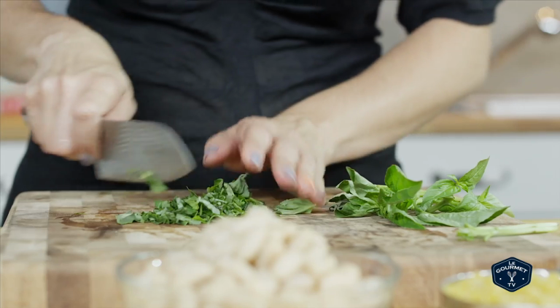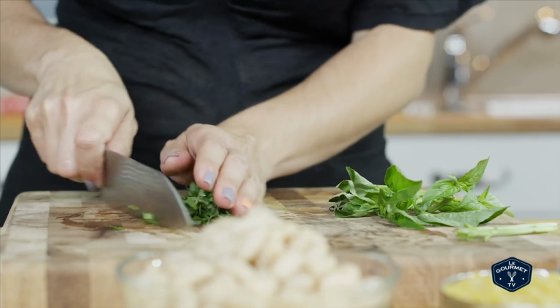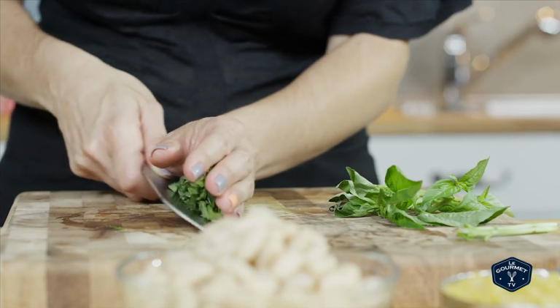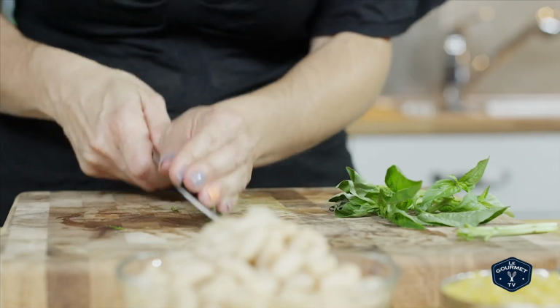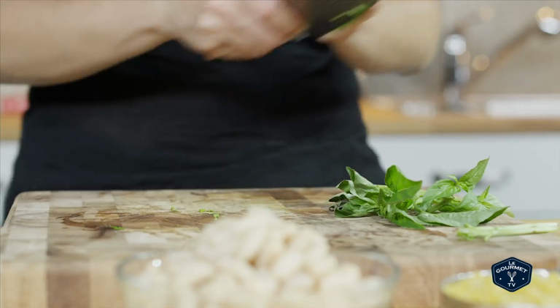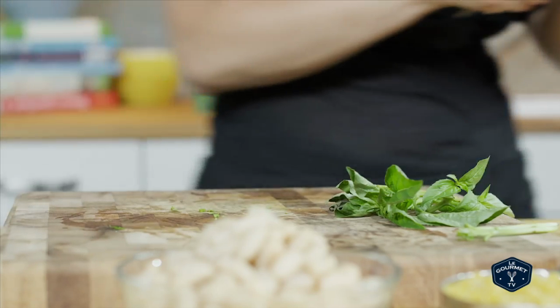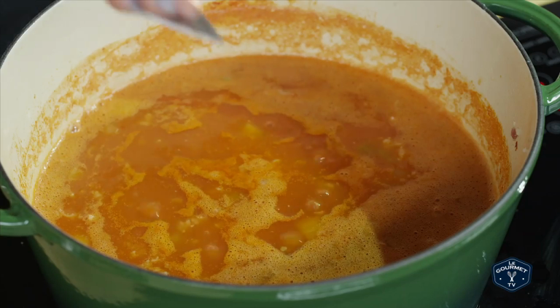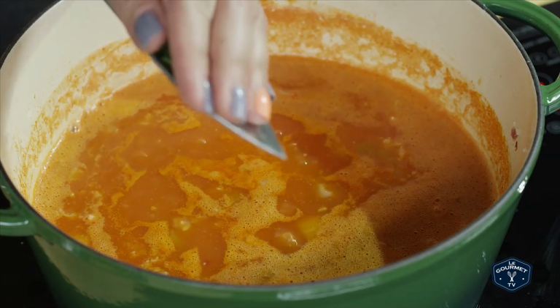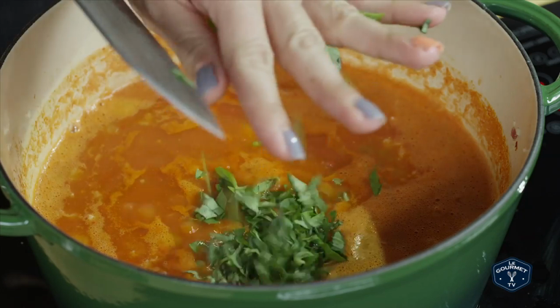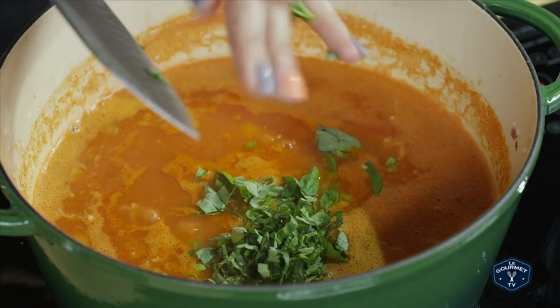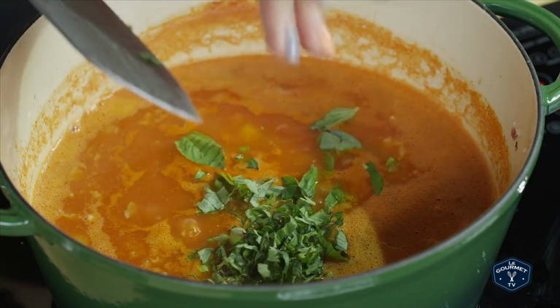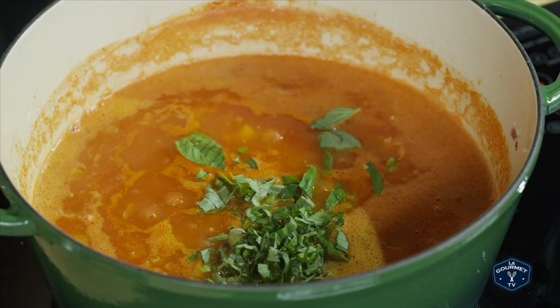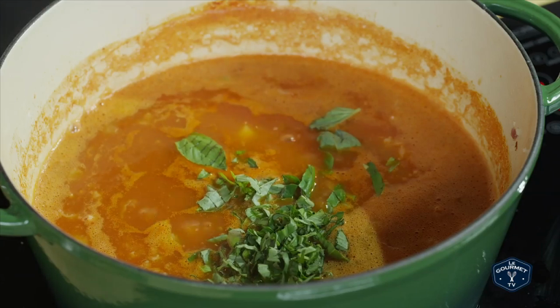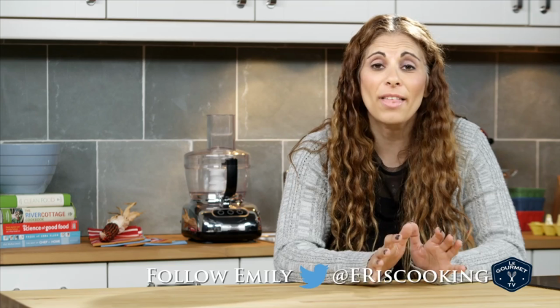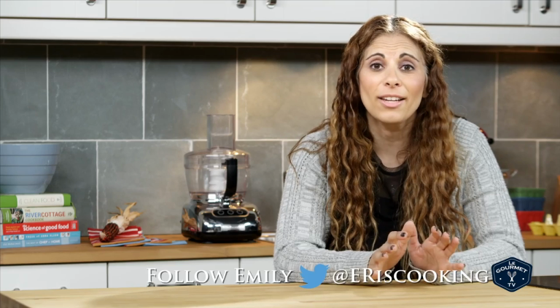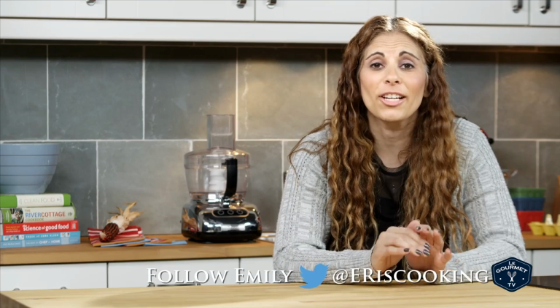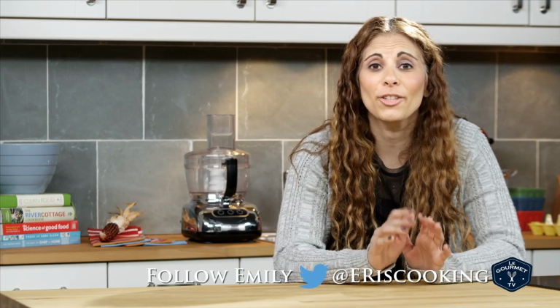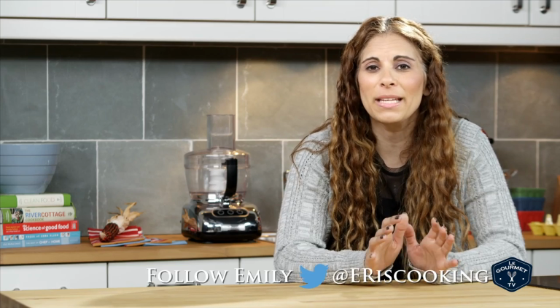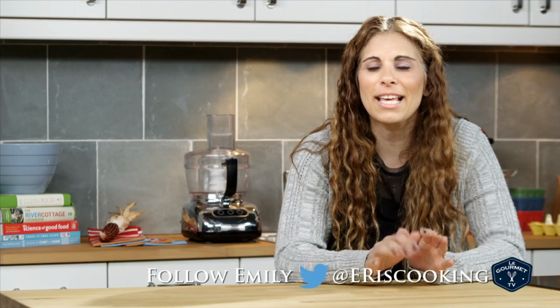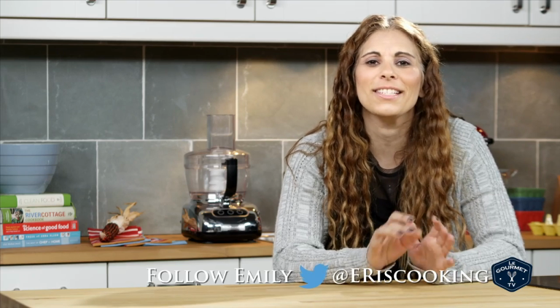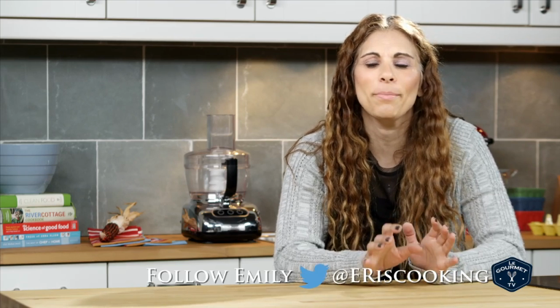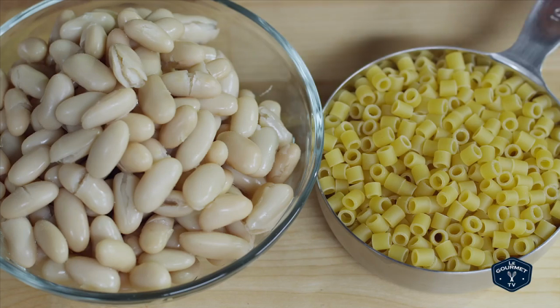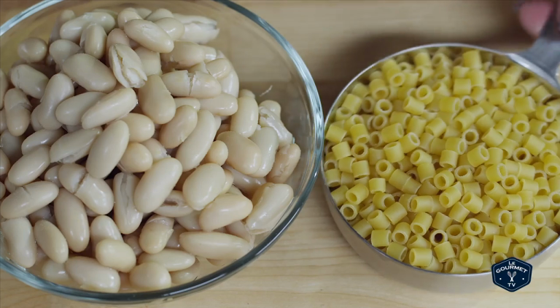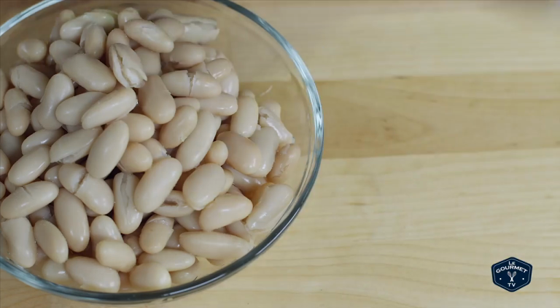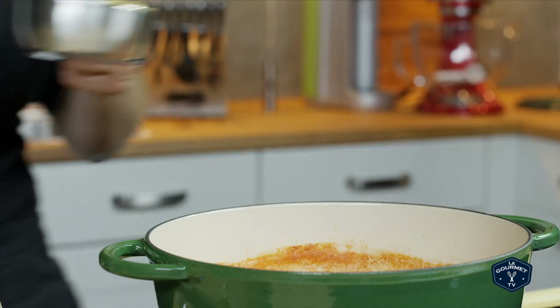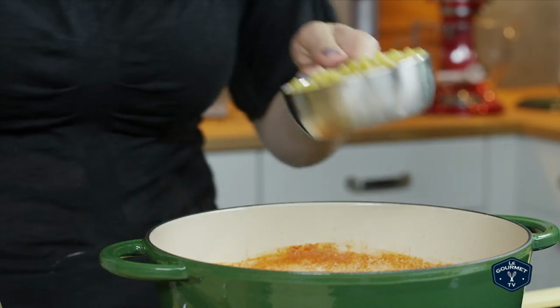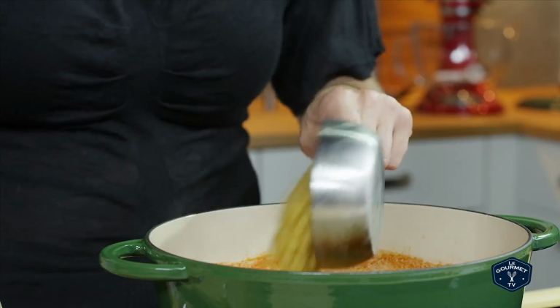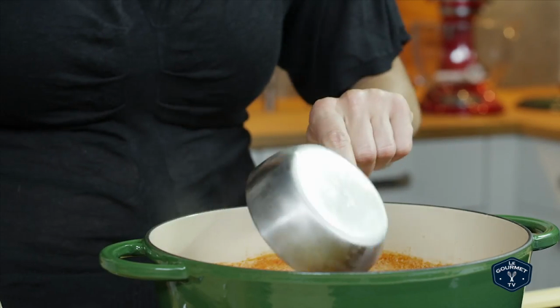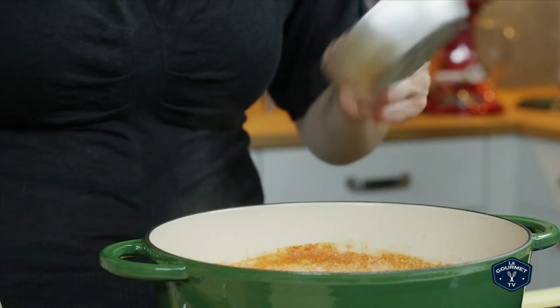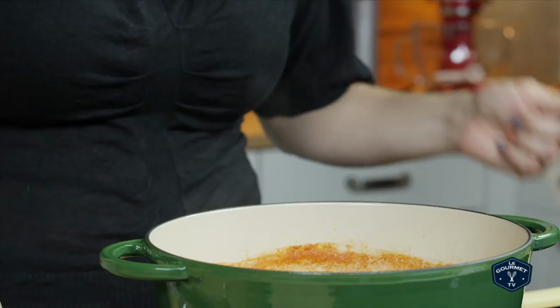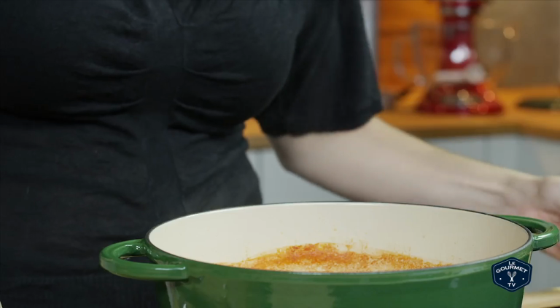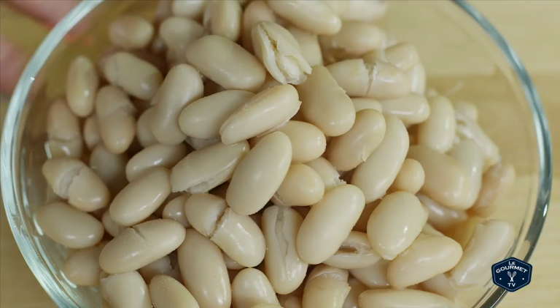You're going to finish it off with a little bit of basil. After that, you're going to add your beans and your ditali pasta. Any small pasta will work, but the tubes are one of my favourites.